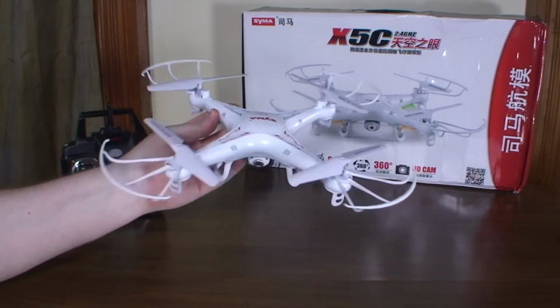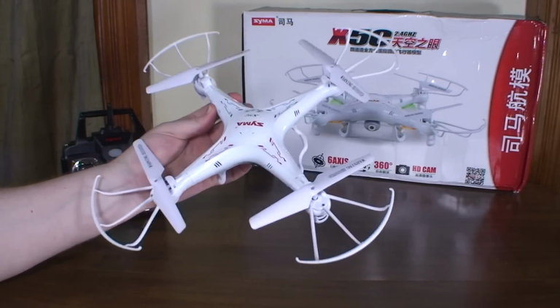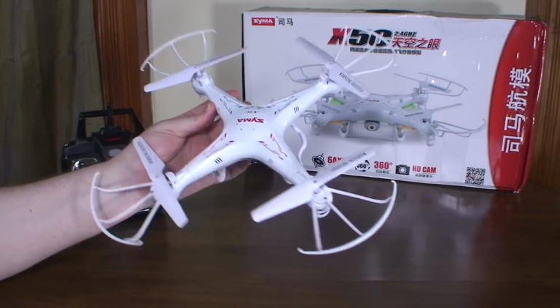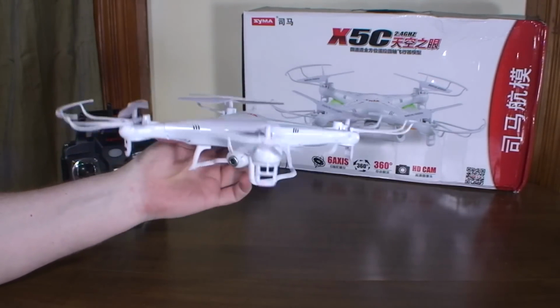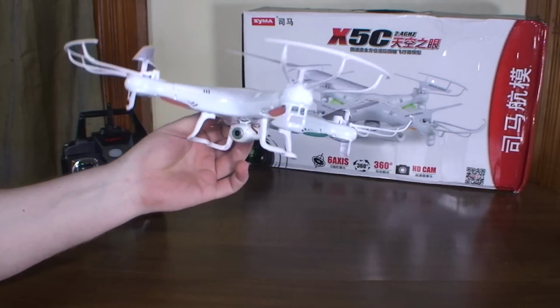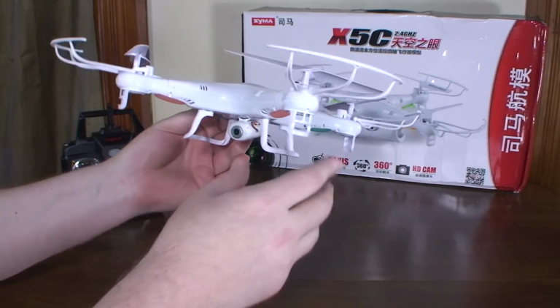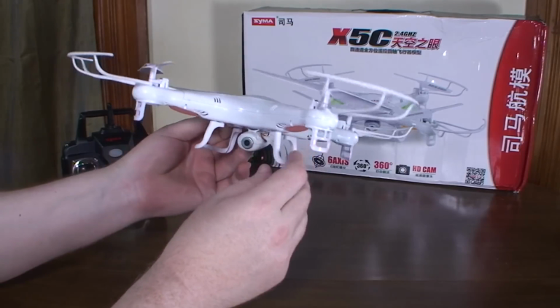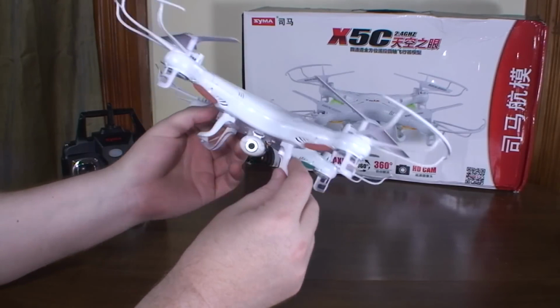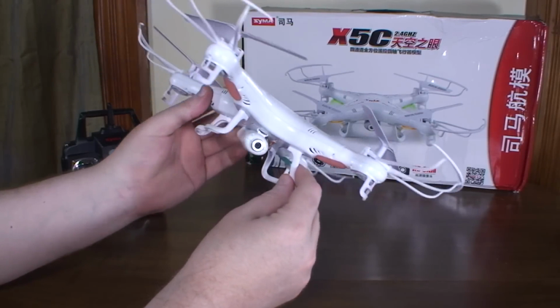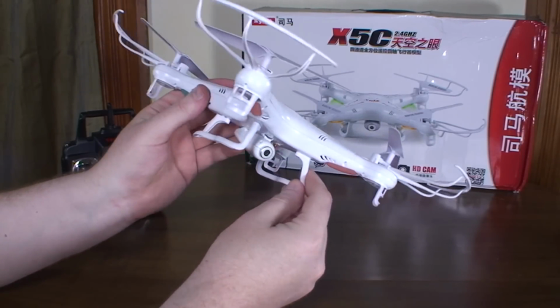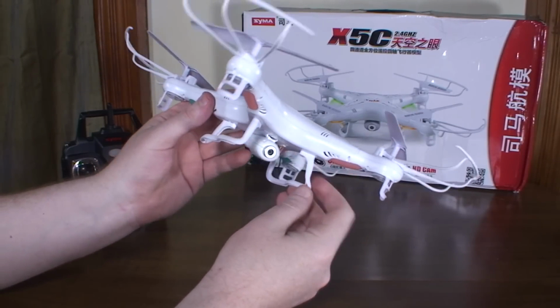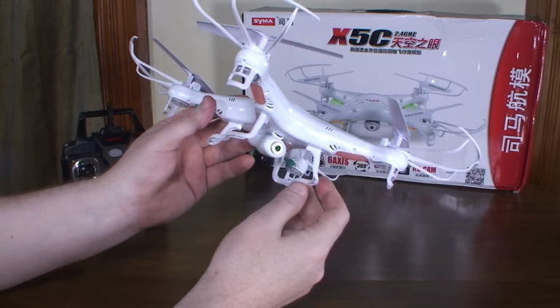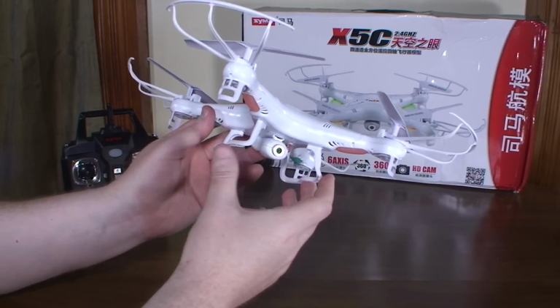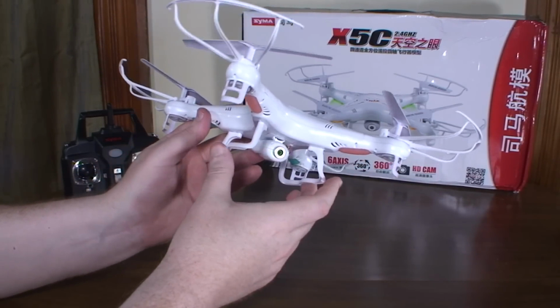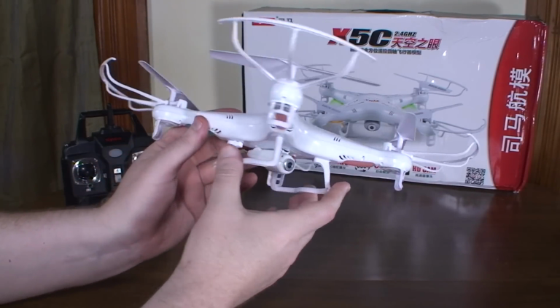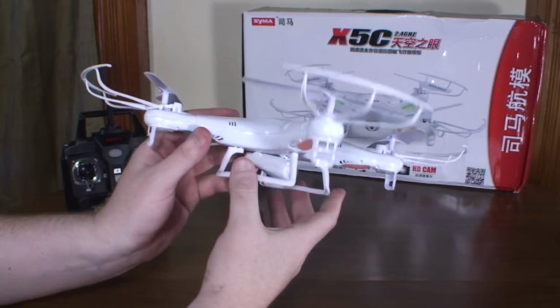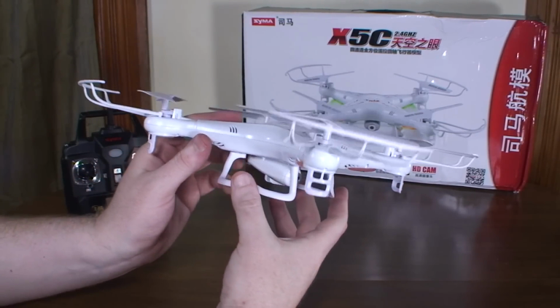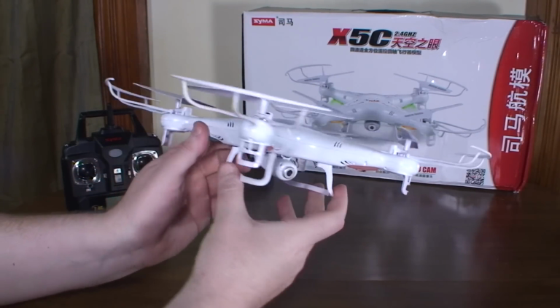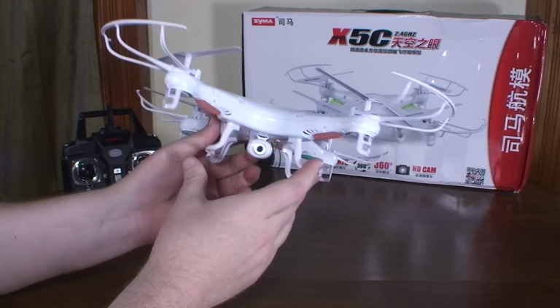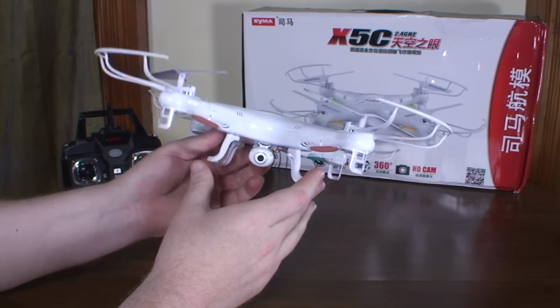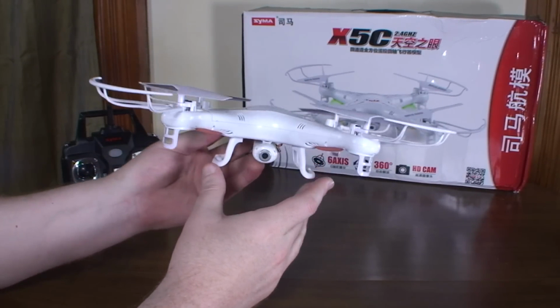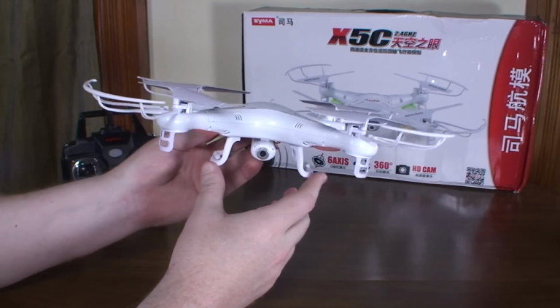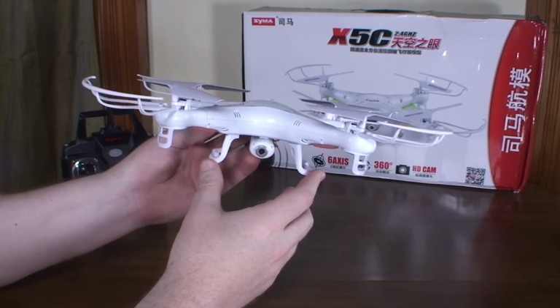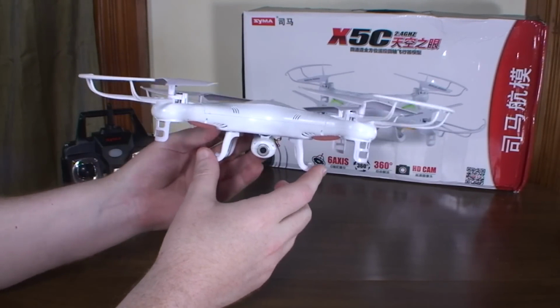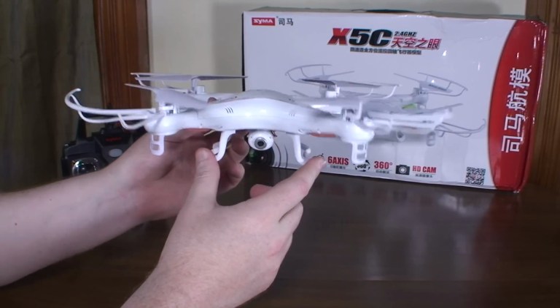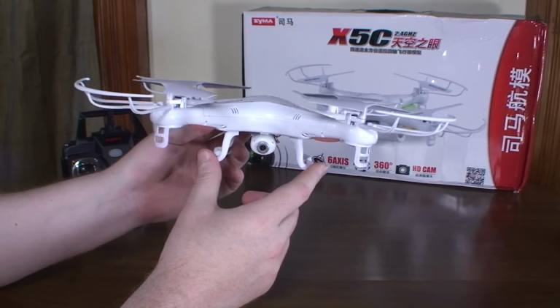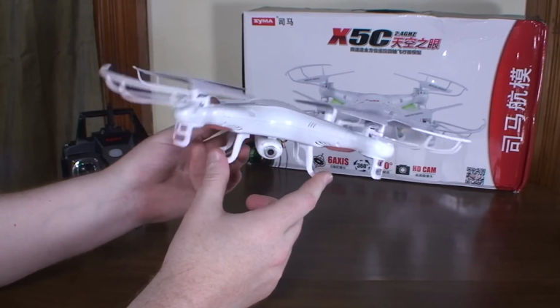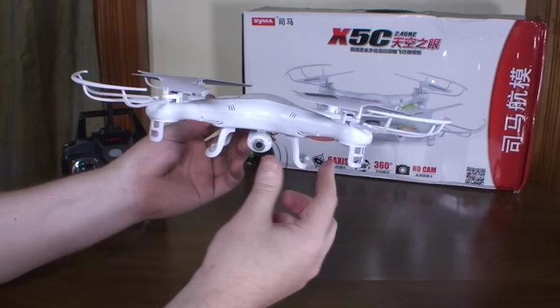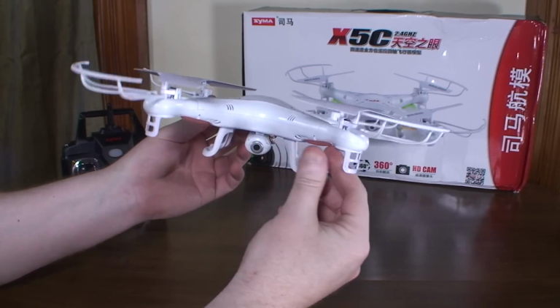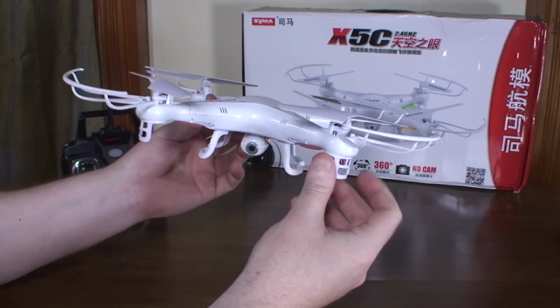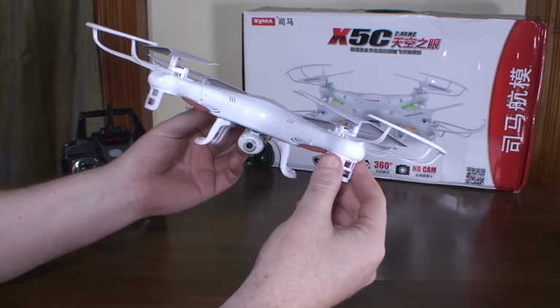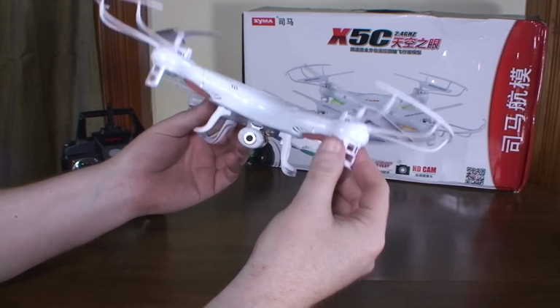Pretty cool look. It's a good practice aerial quadcopter if you're looking to move up to the bigger ones — it would be a good idea to start with something like this.